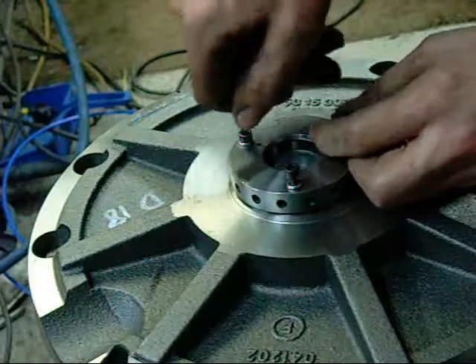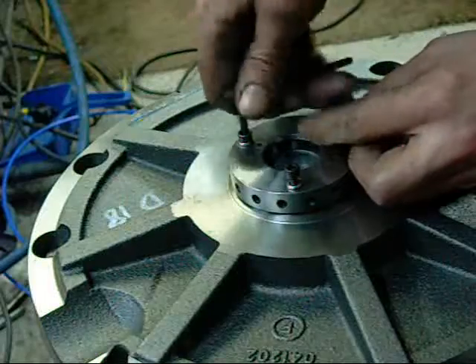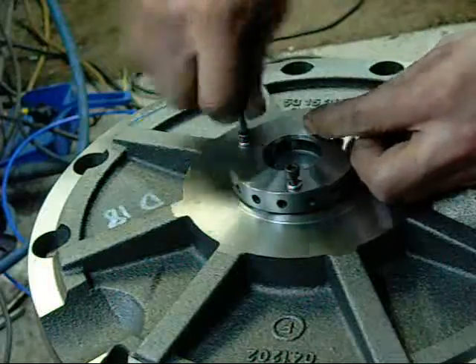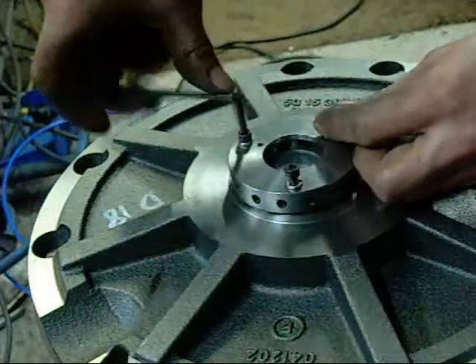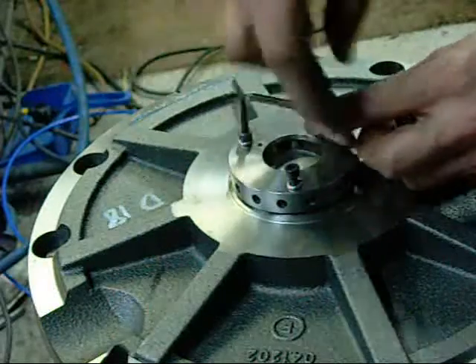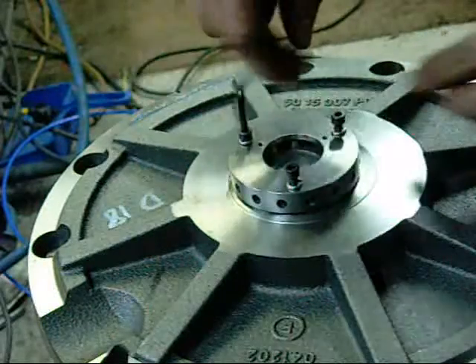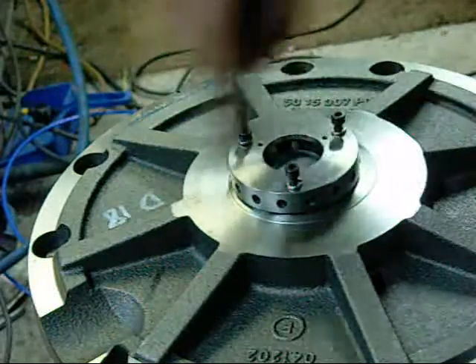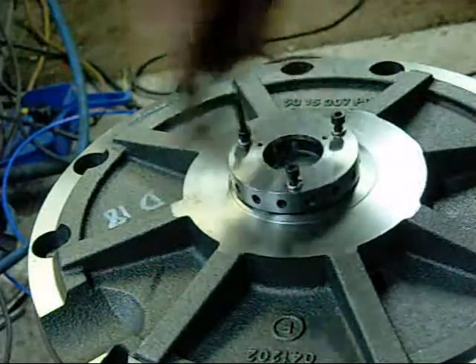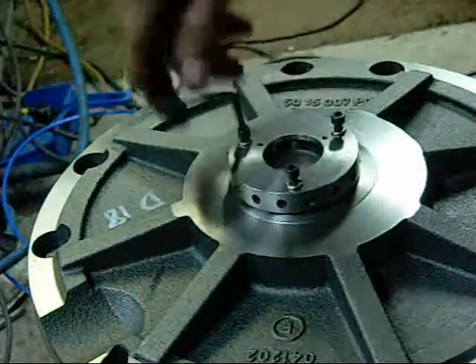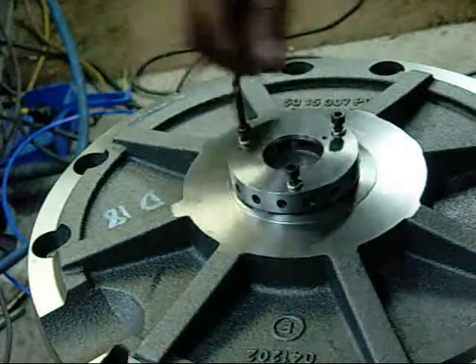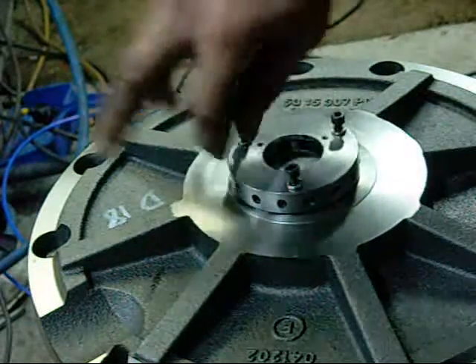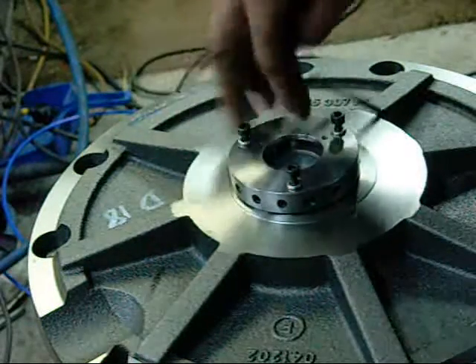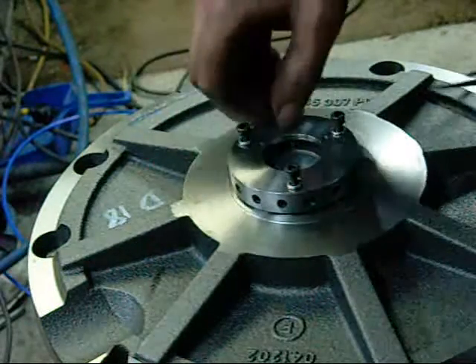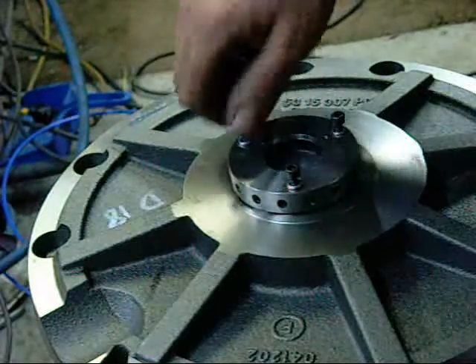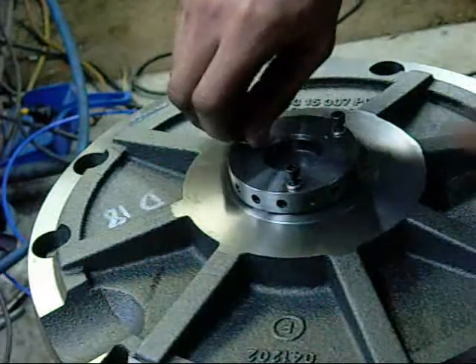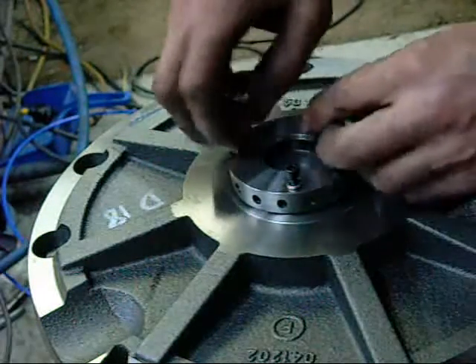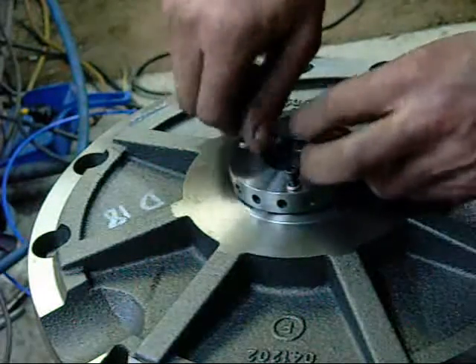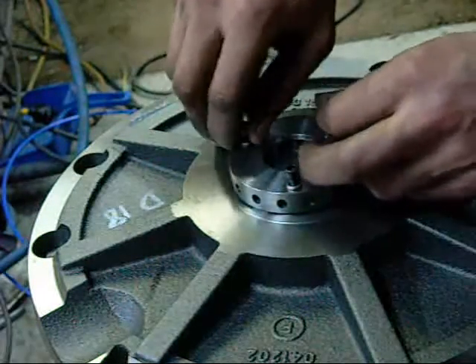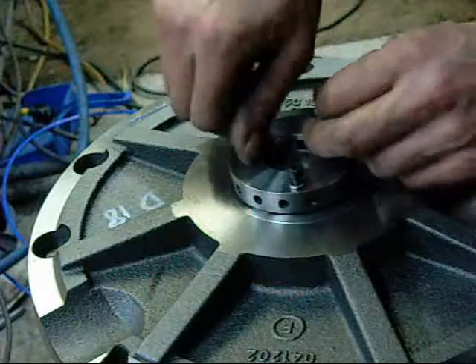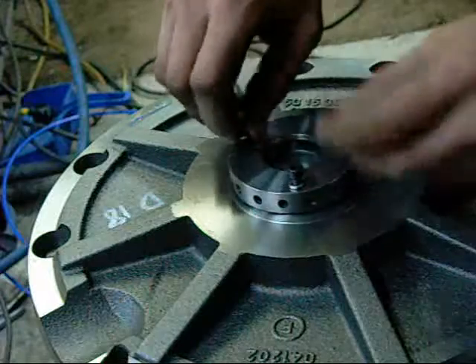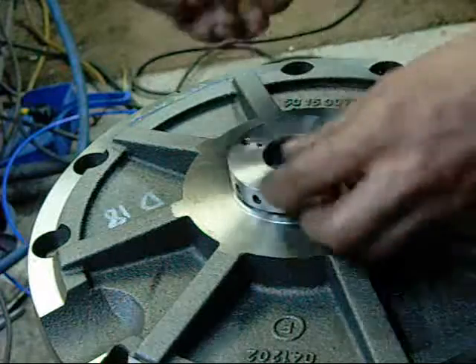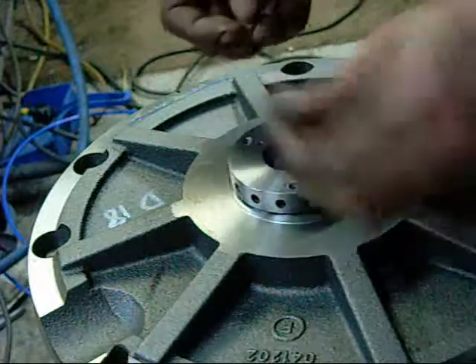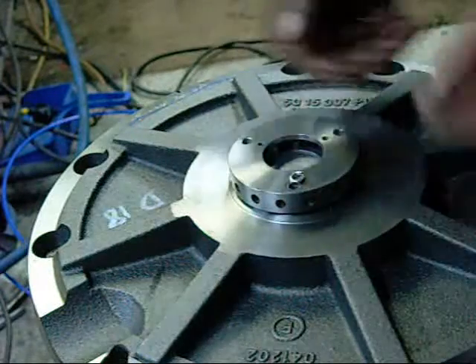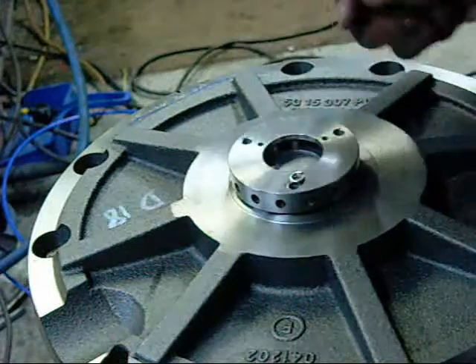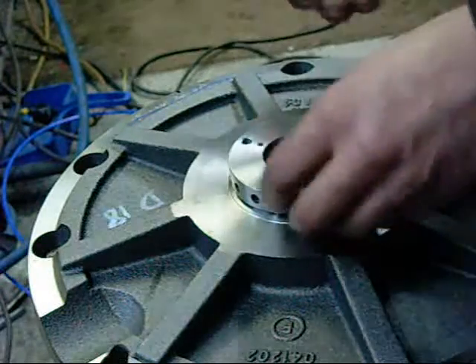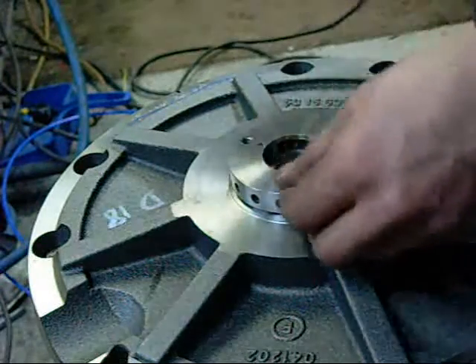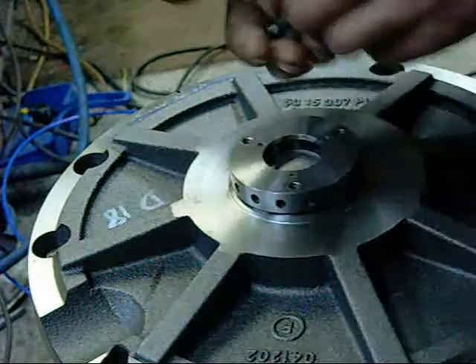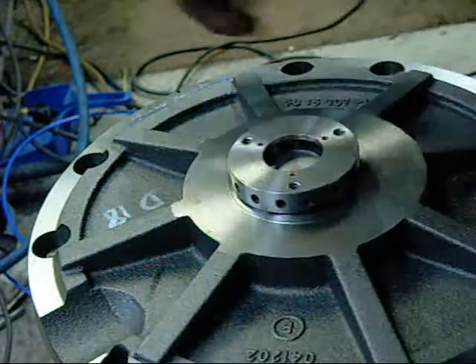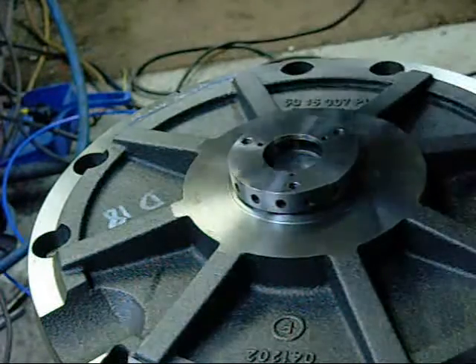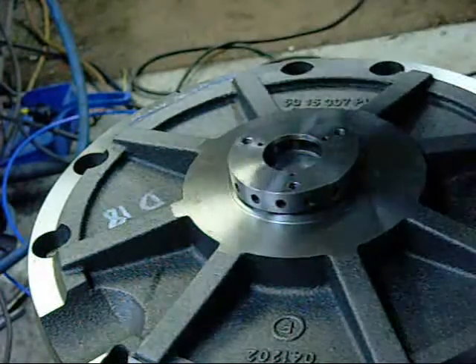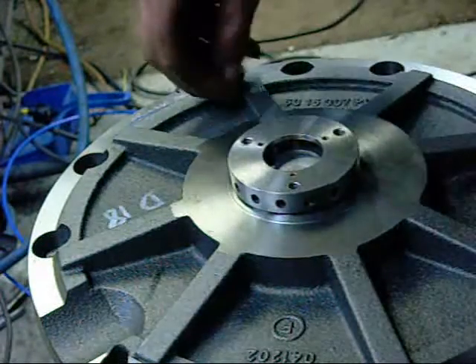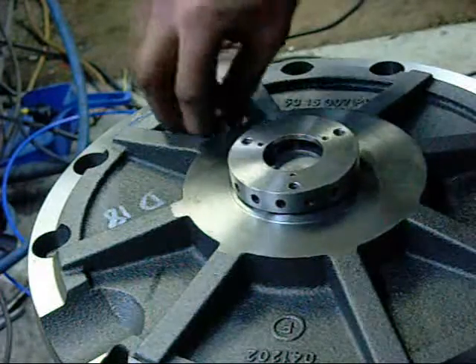I have no idea how much one of these compressors is worth, but I would say it would be well over $10,000 Australian. Nice 5mm cap screws.